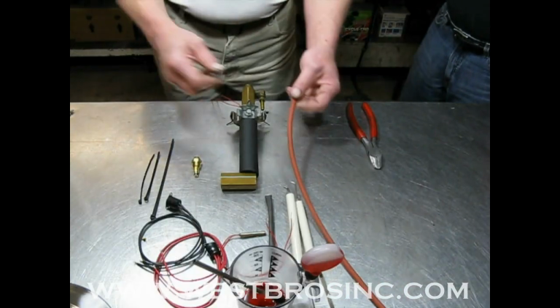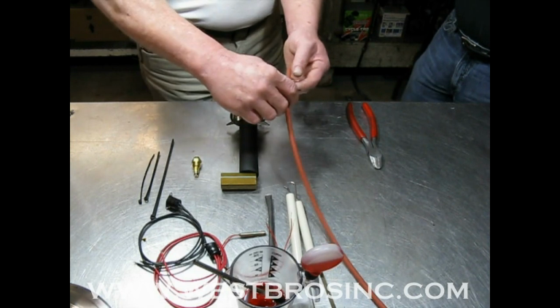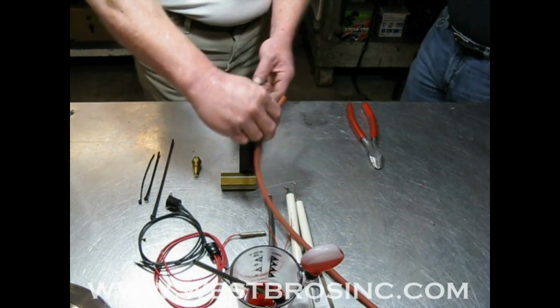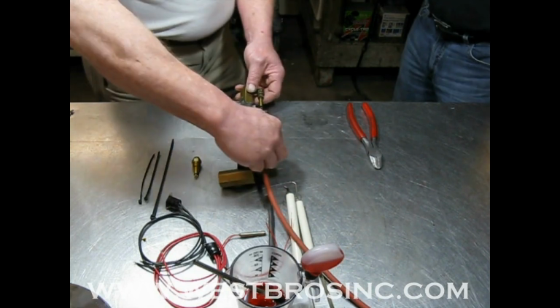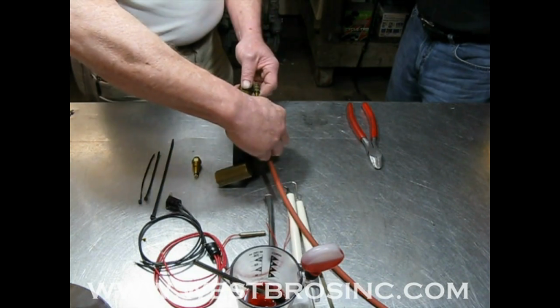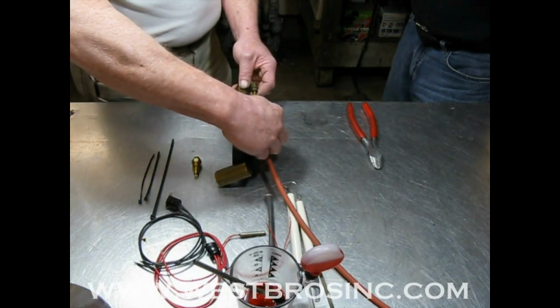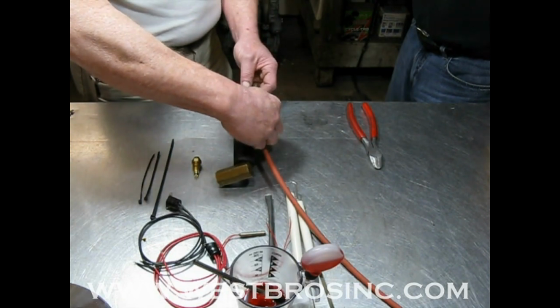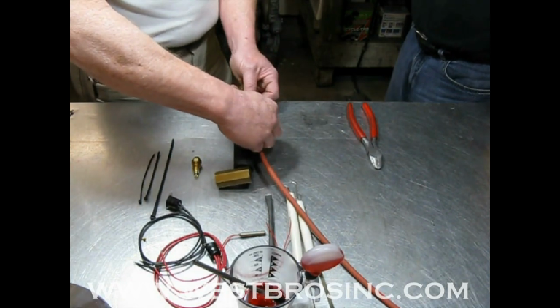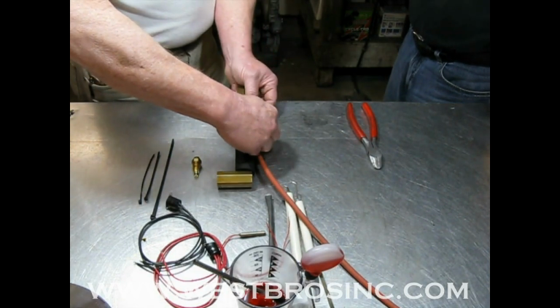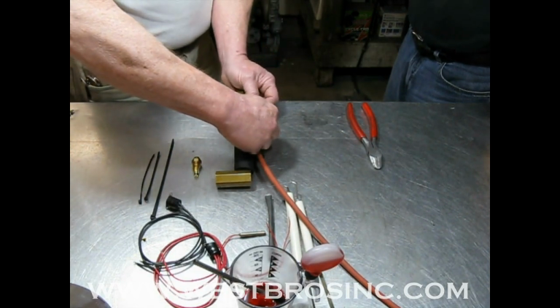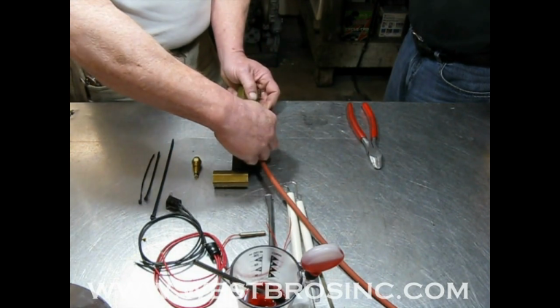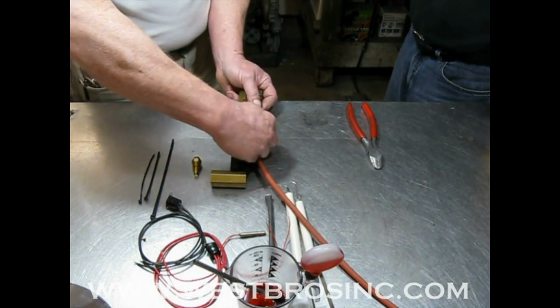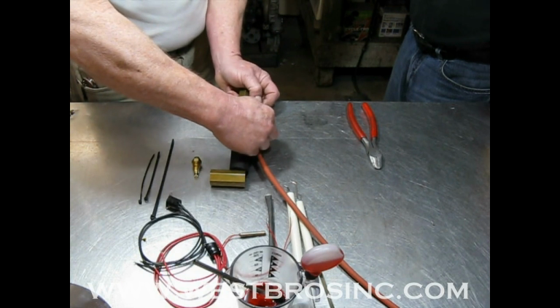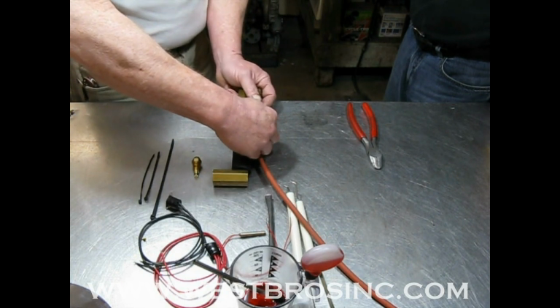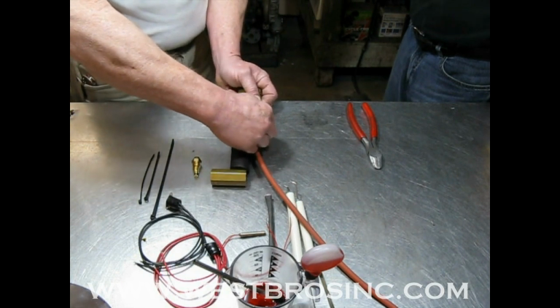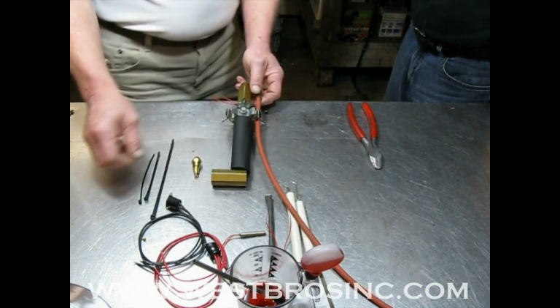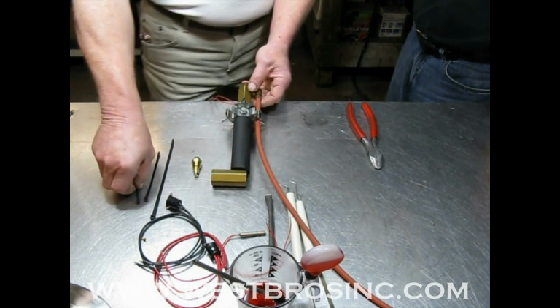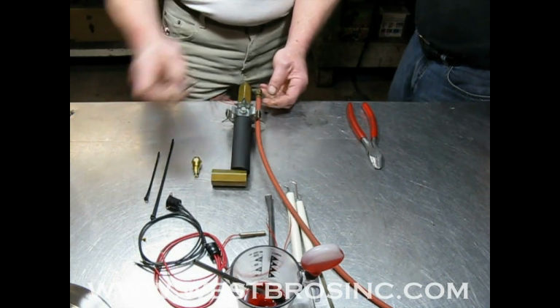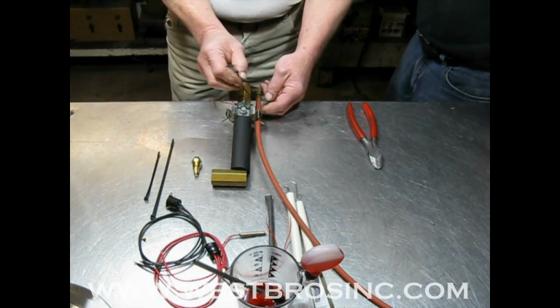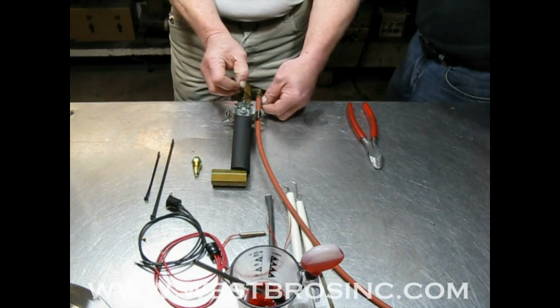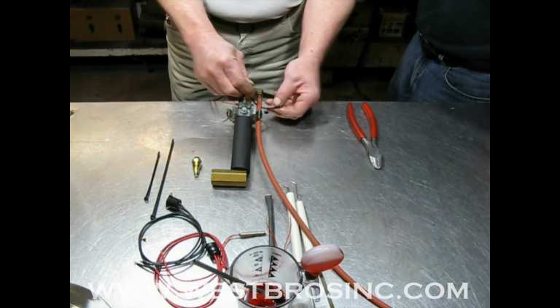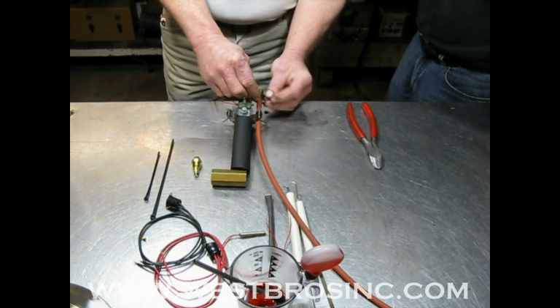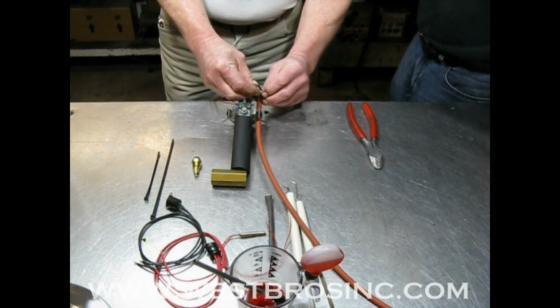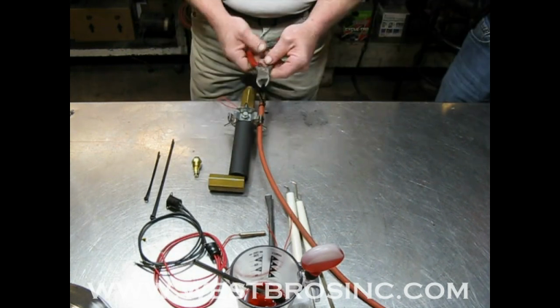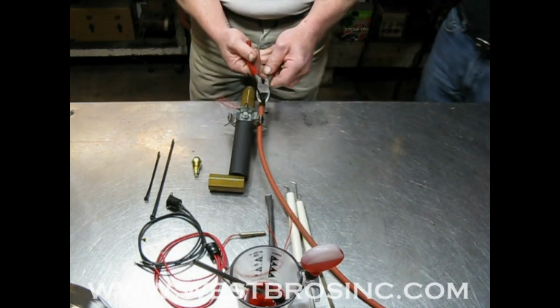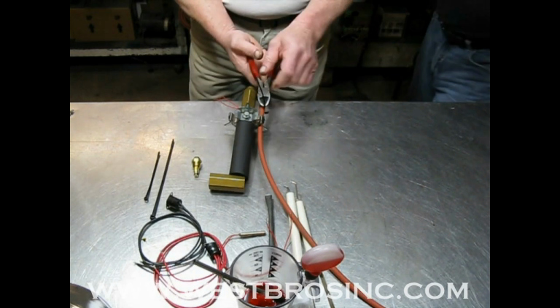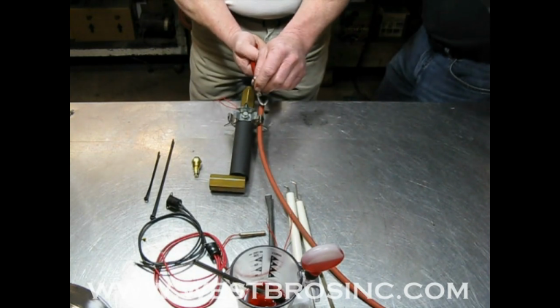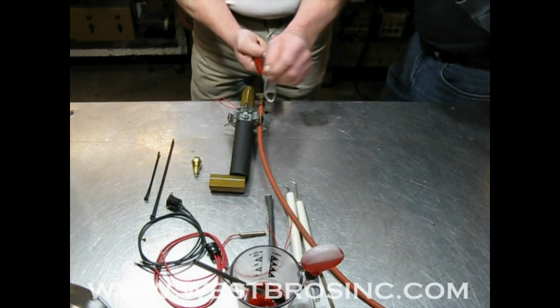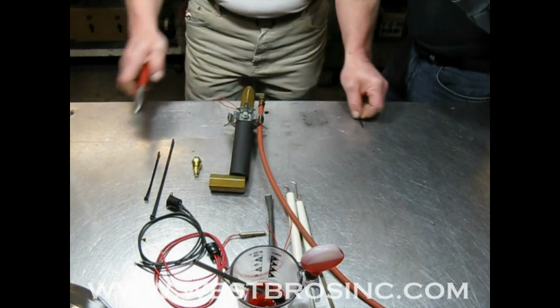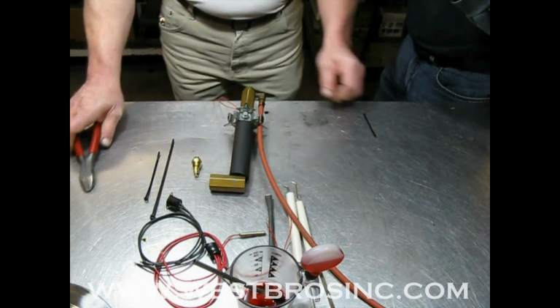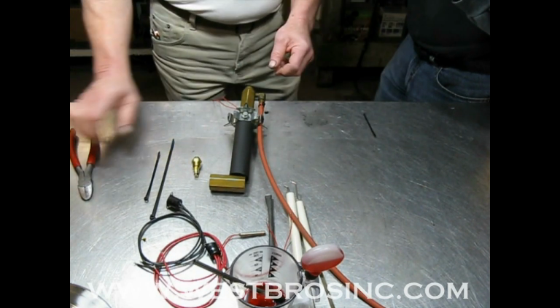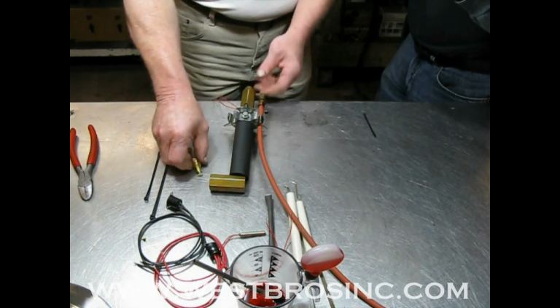Either replace this air hose or inspect it thoroughly for any pinholes, leaks, or tears. Secure in place with a common wire tie.